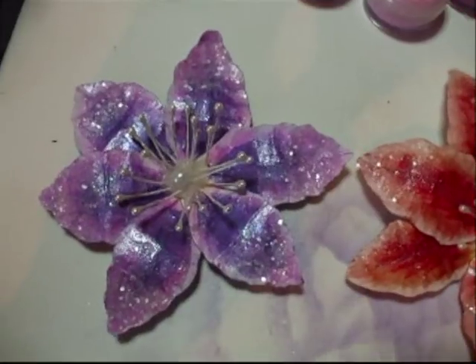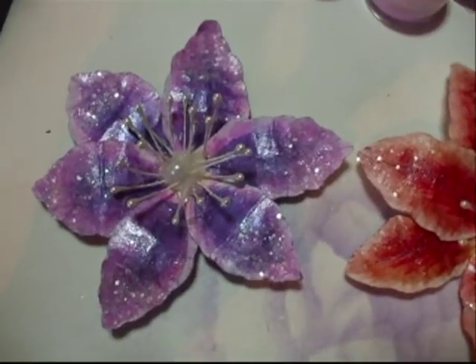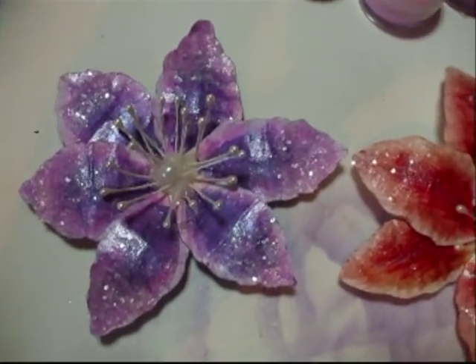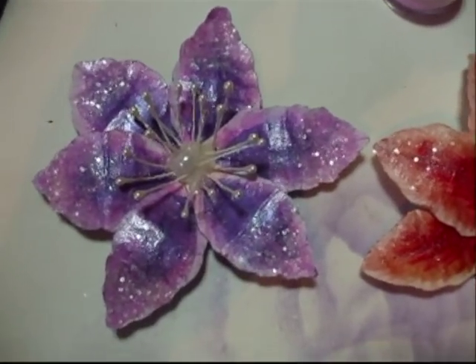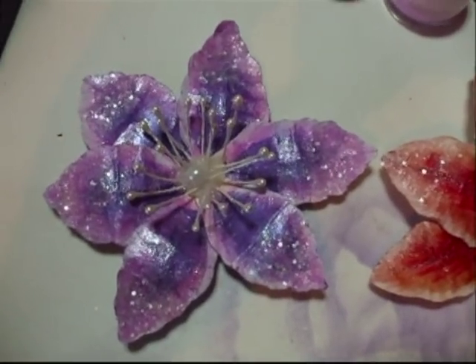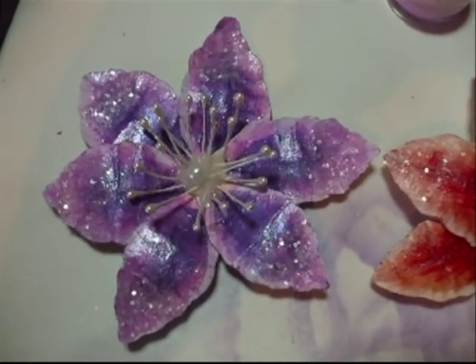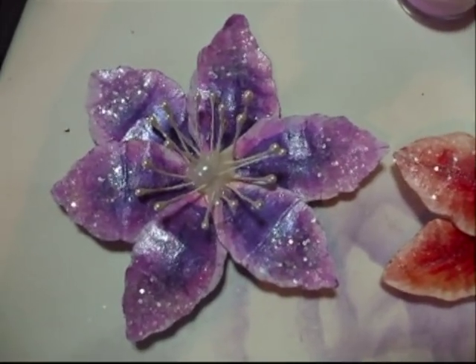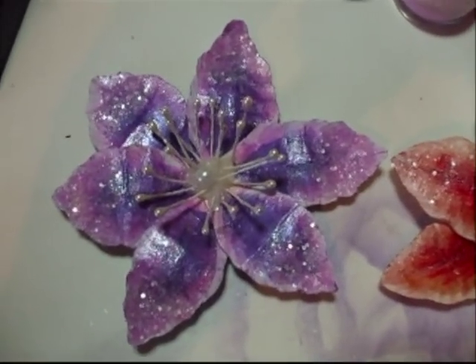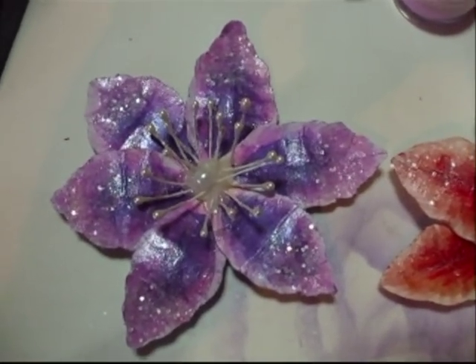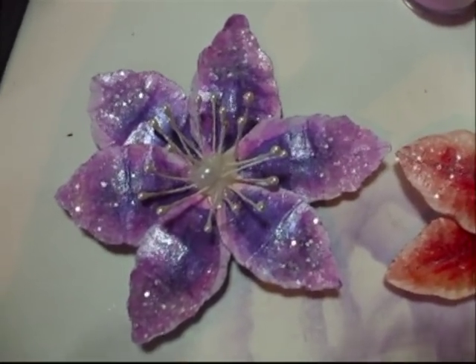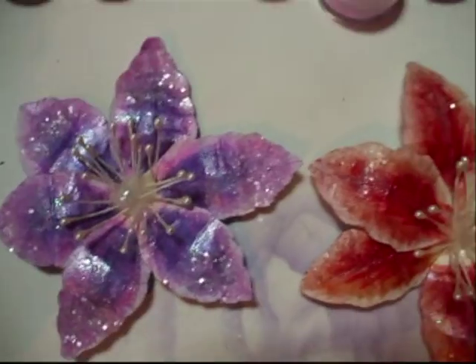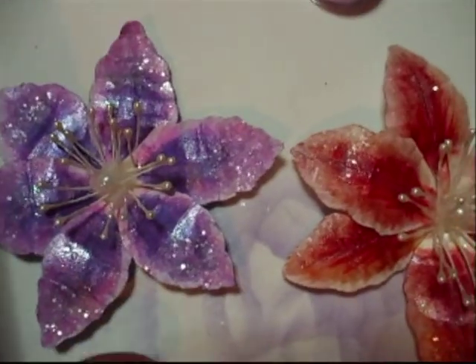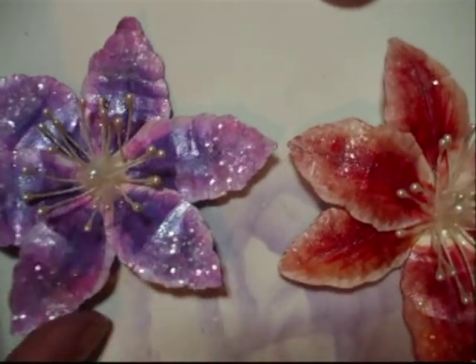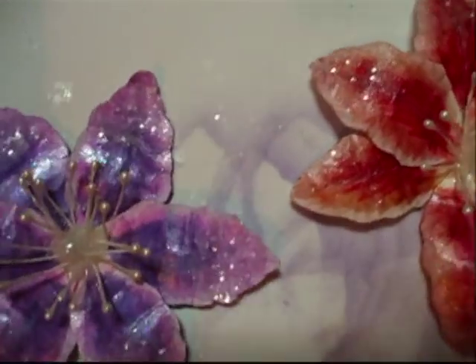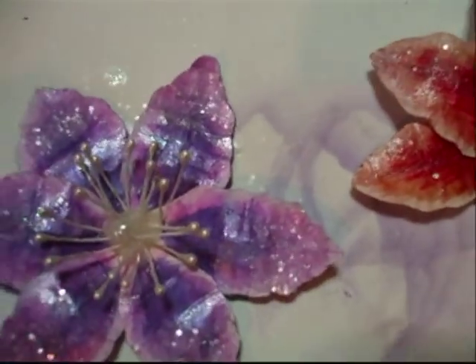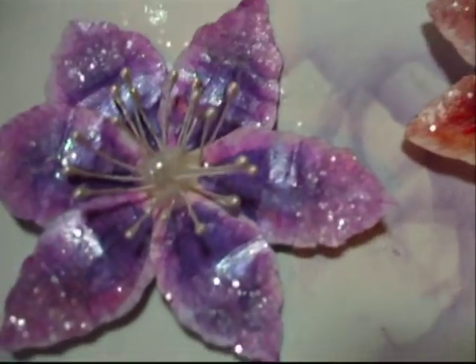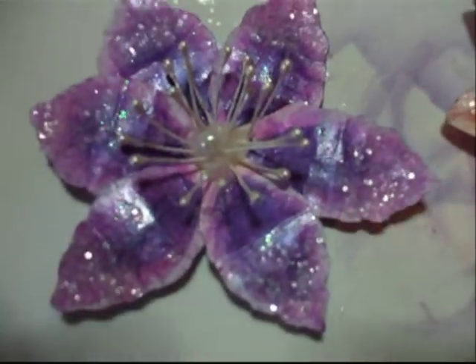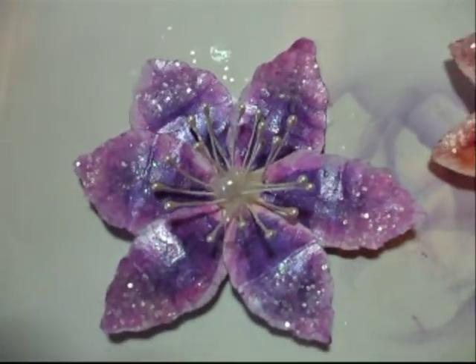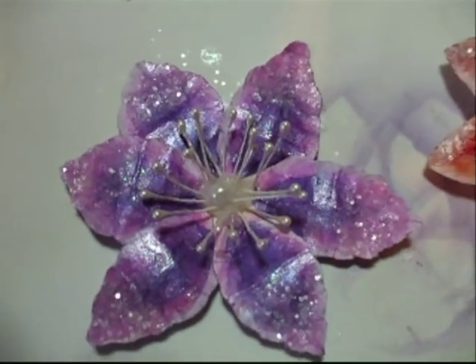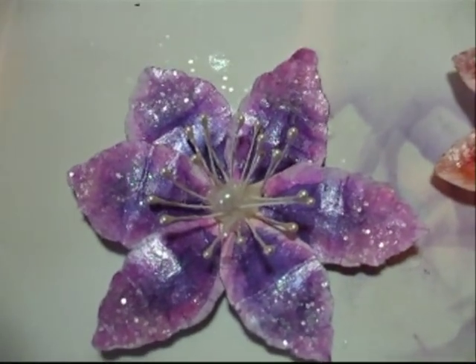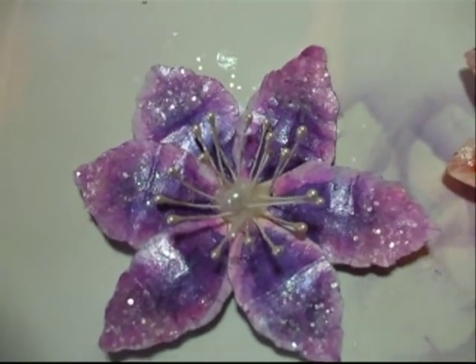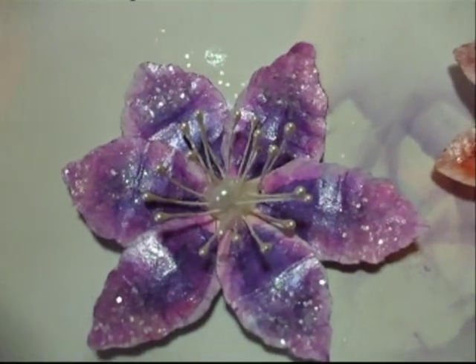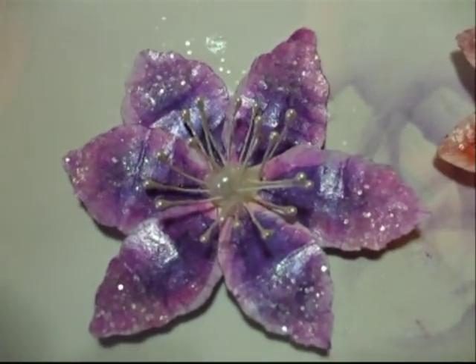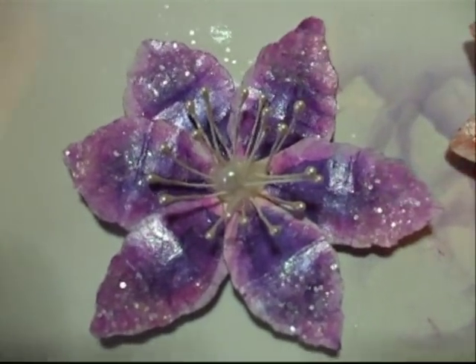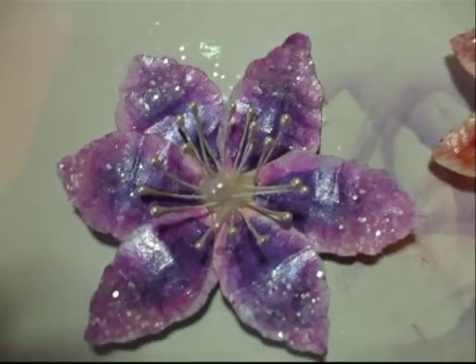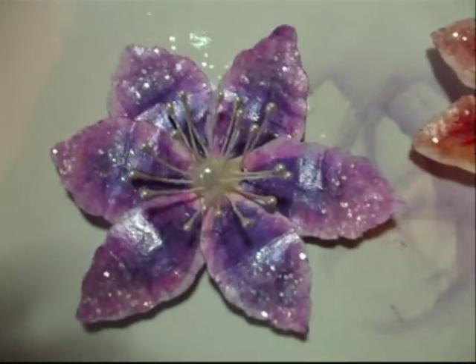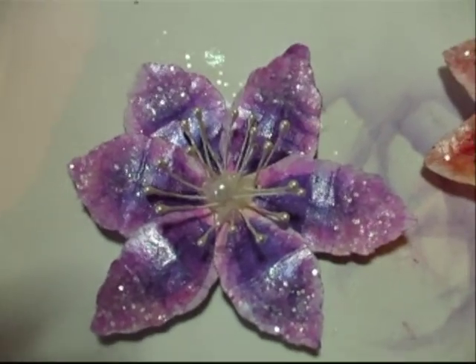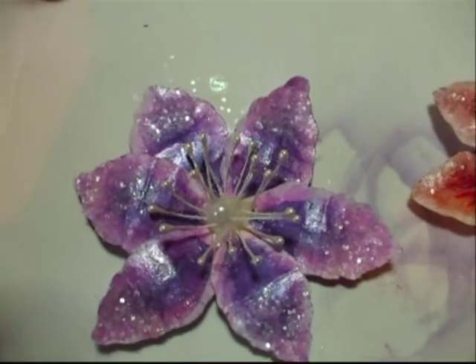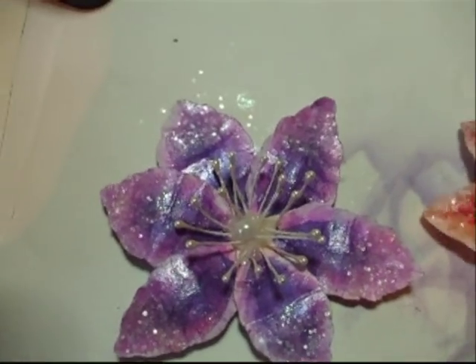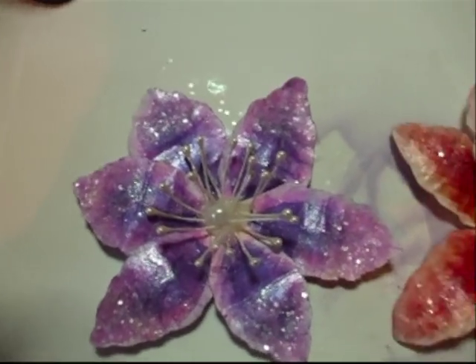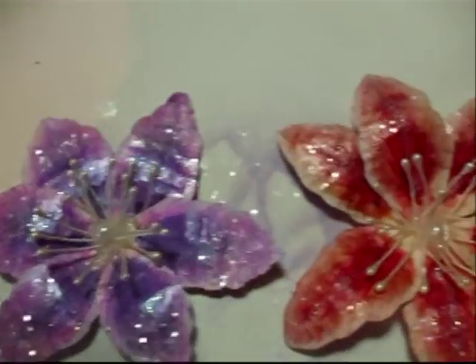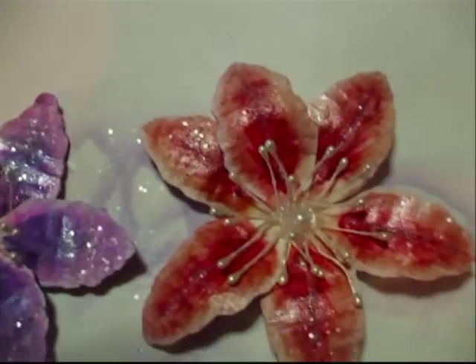Hi everyone, I'm just showing you these new flowers that I've just finished. That's the first one, purple and pink. They're like a lily type flower.